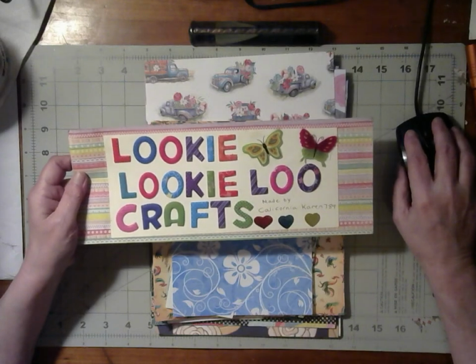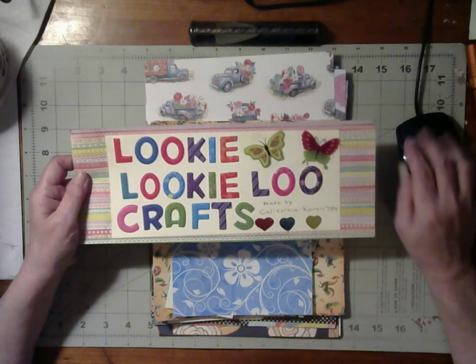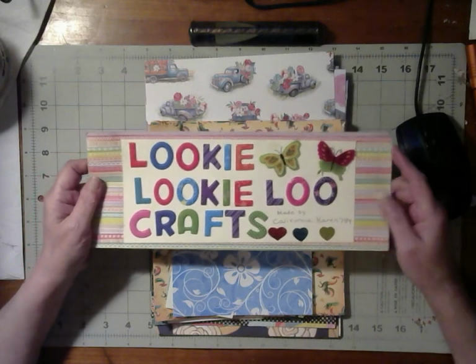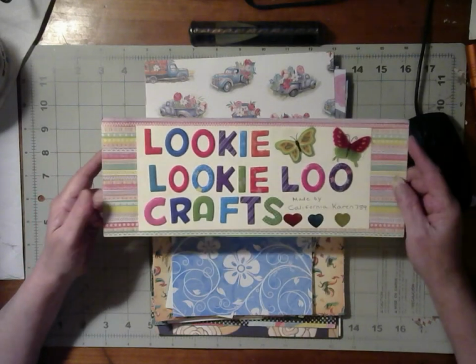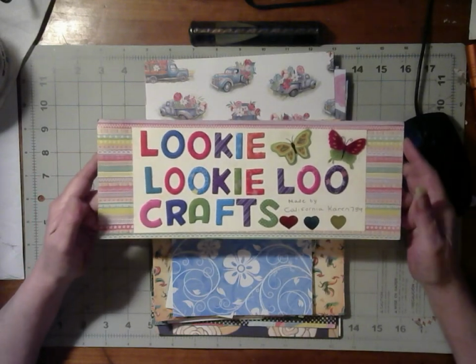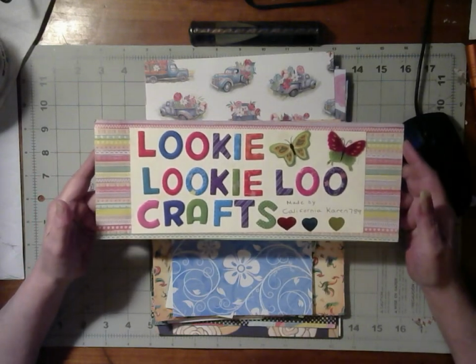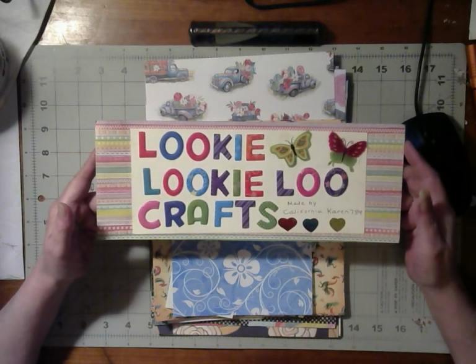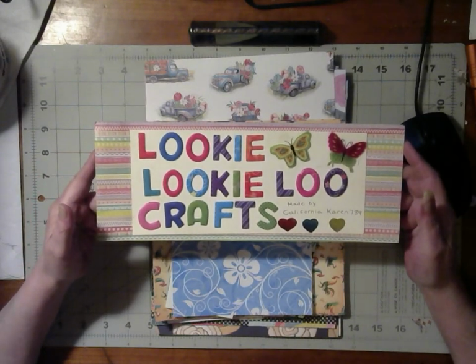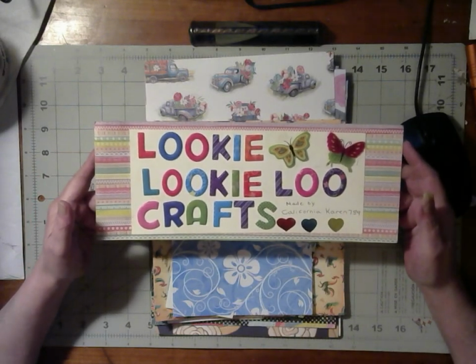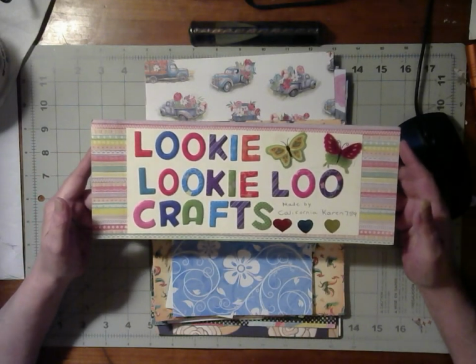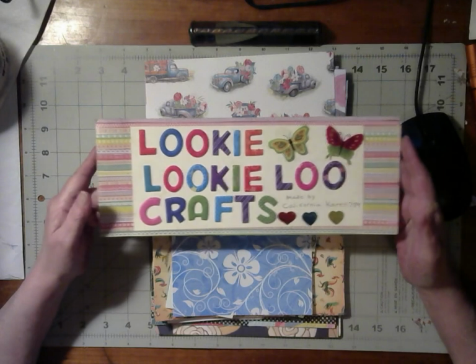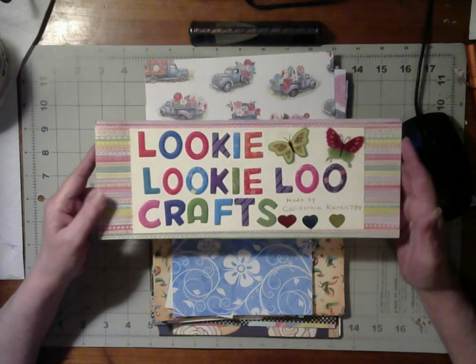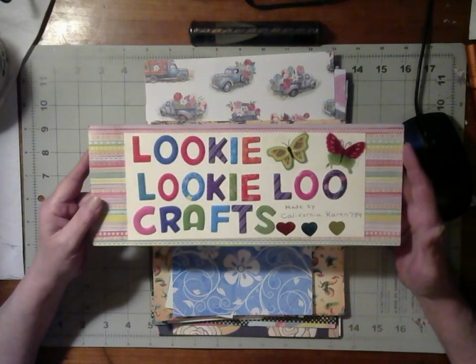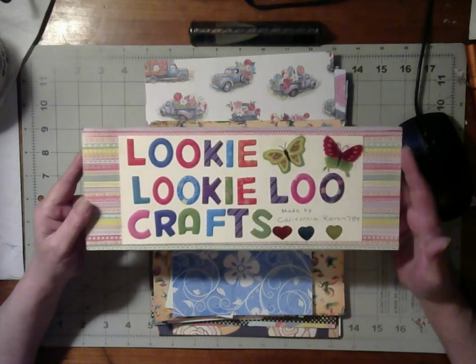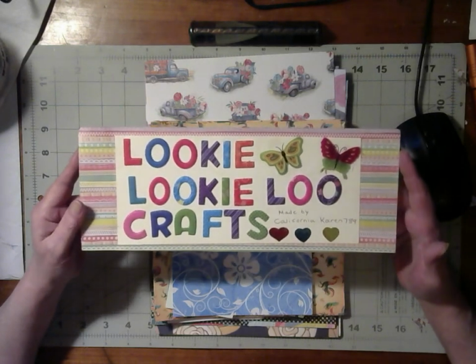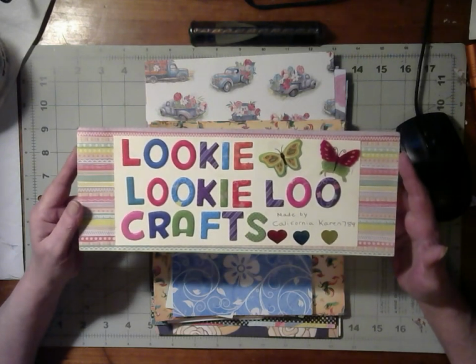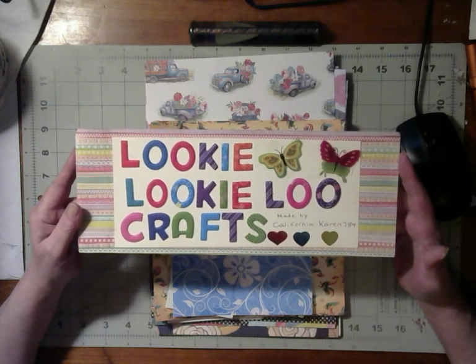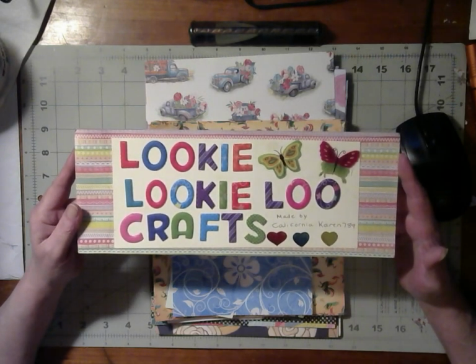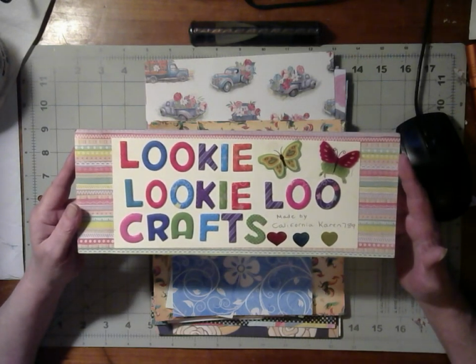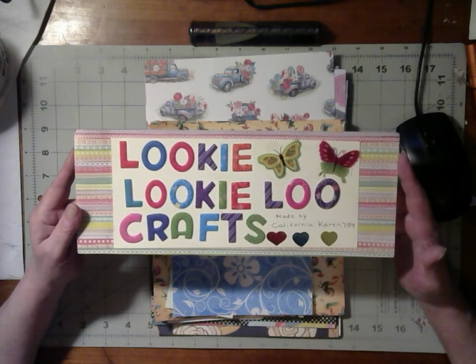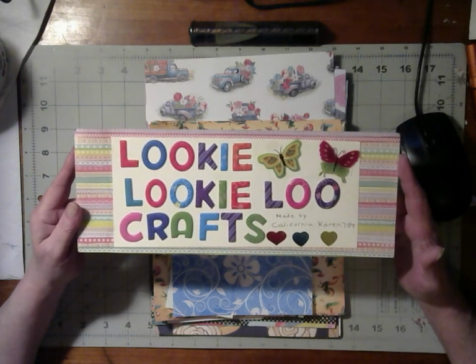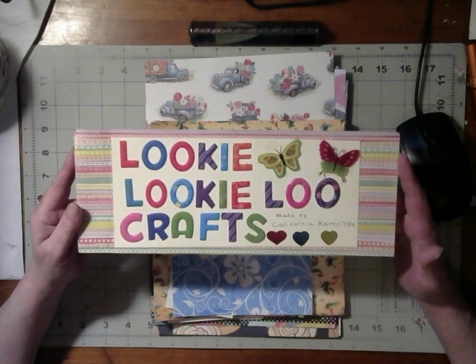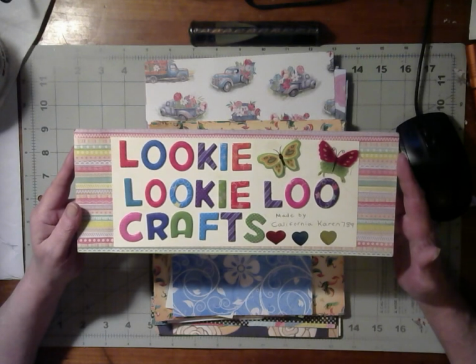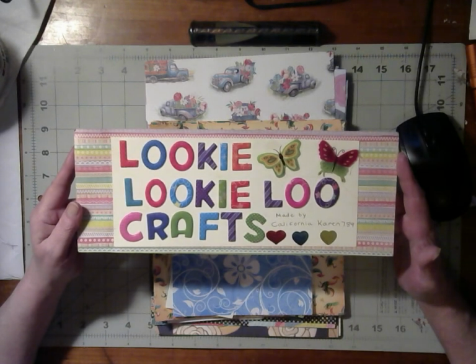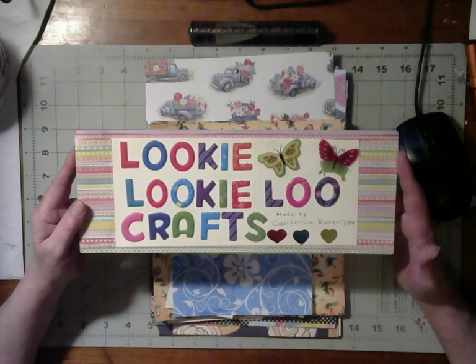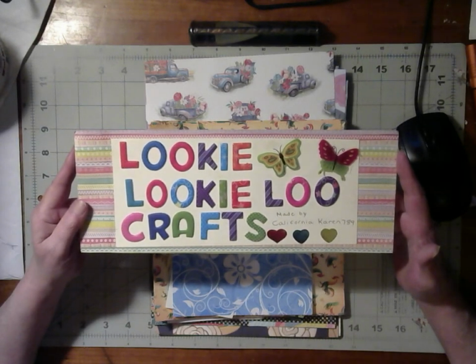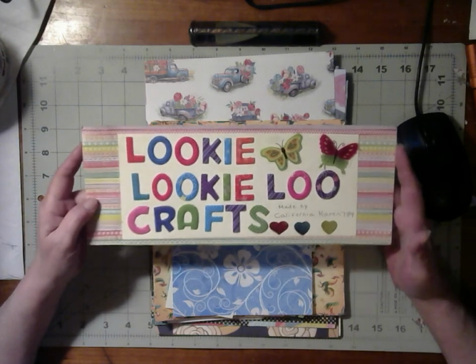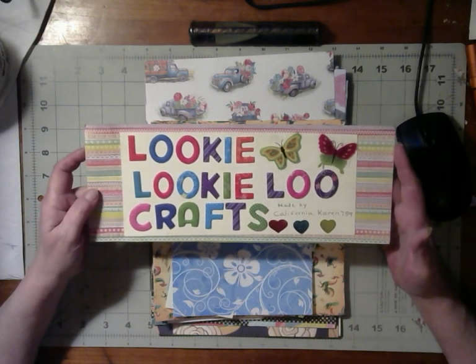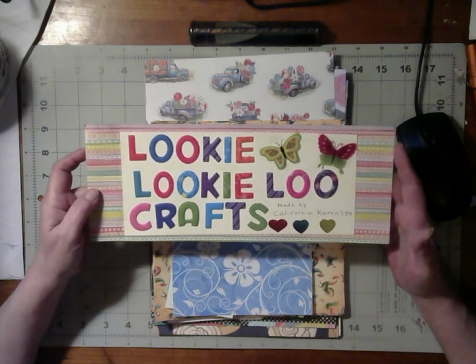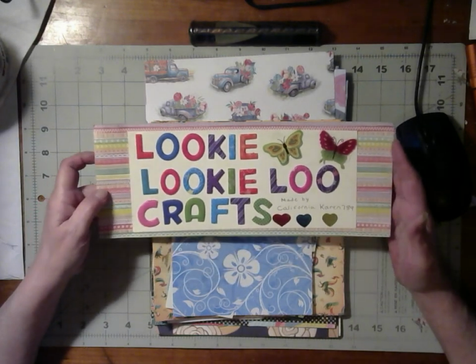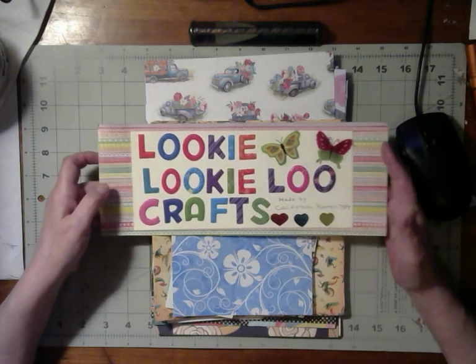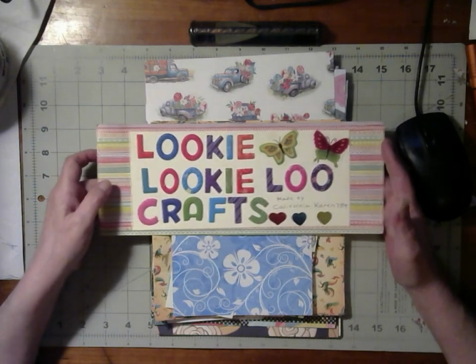Hello and welcome to Looky Looky Lou Crafts. I'm Candice and today's intro sign was created by California Karen 789. Thank you, Karen.